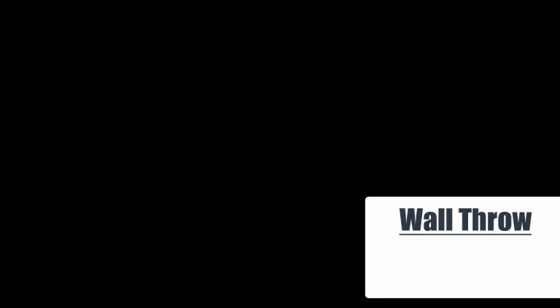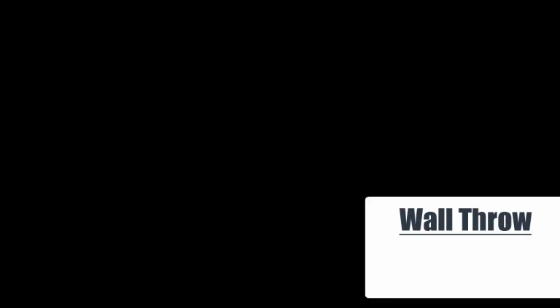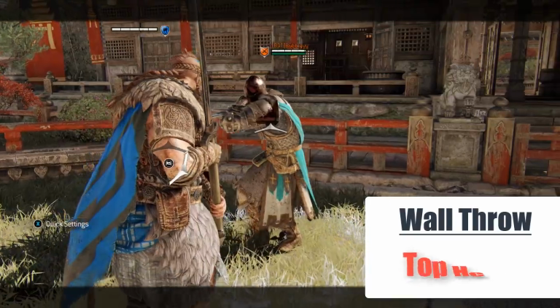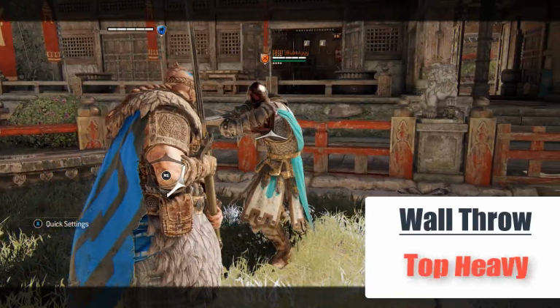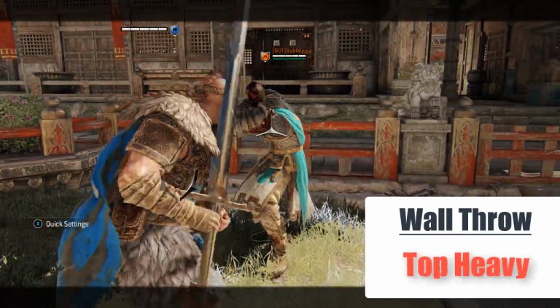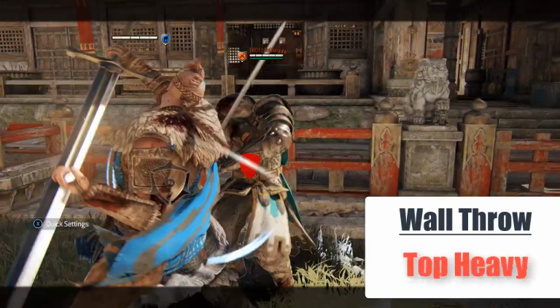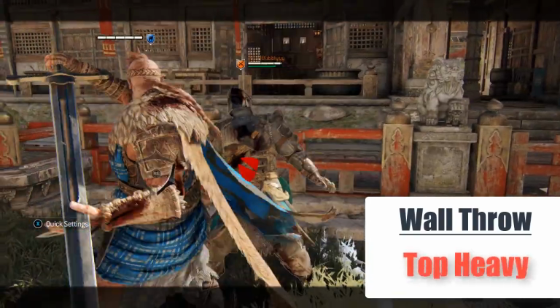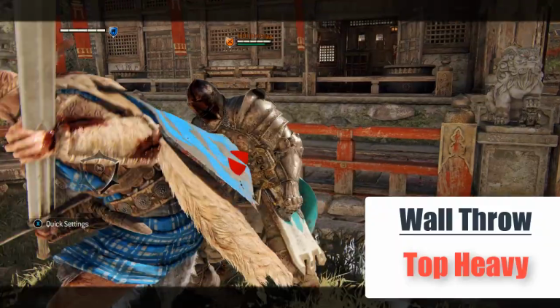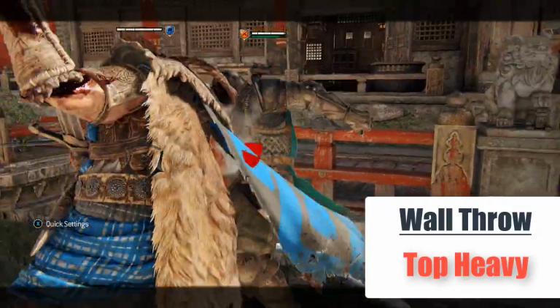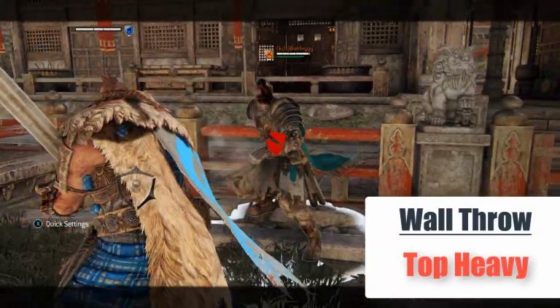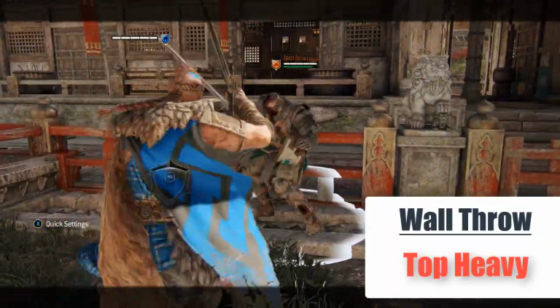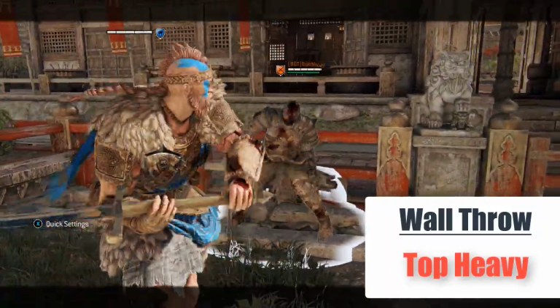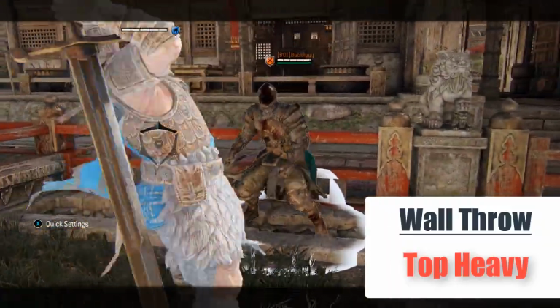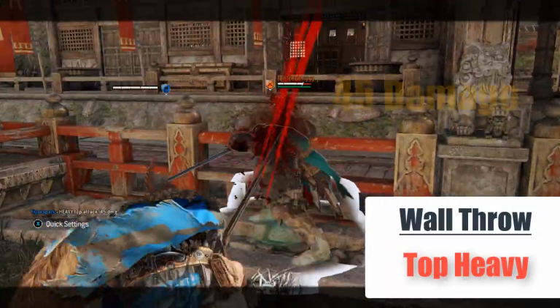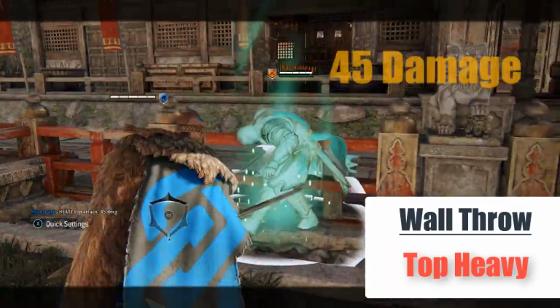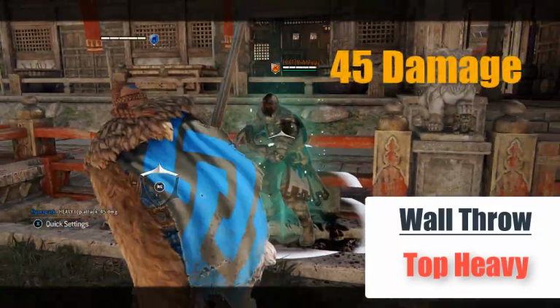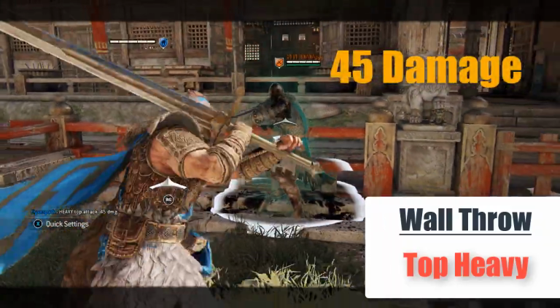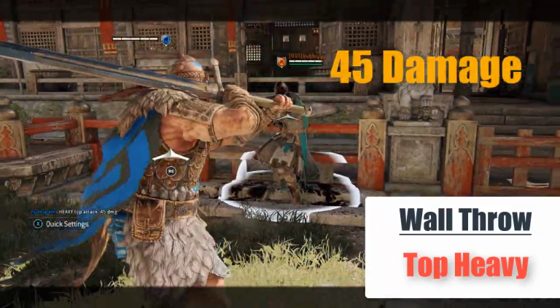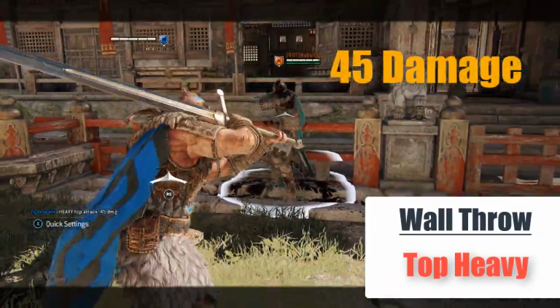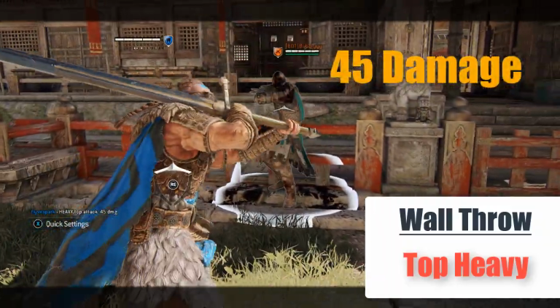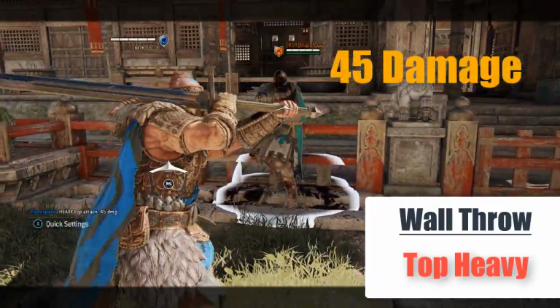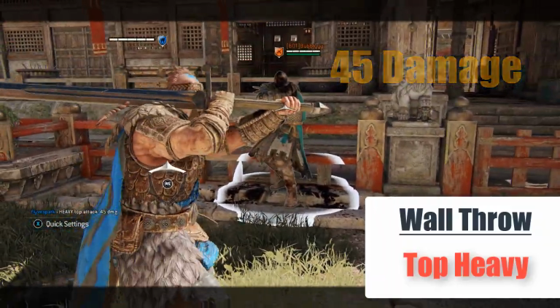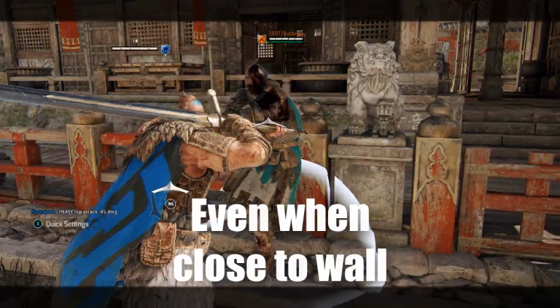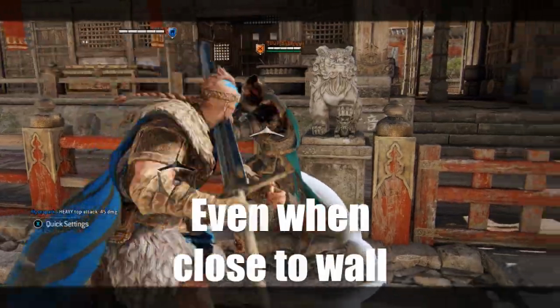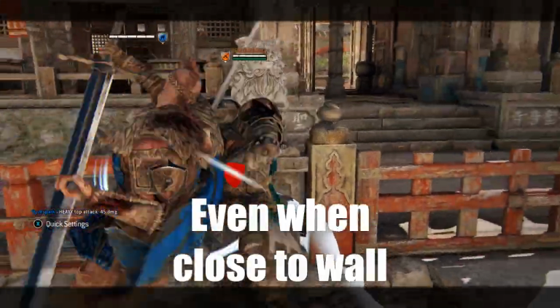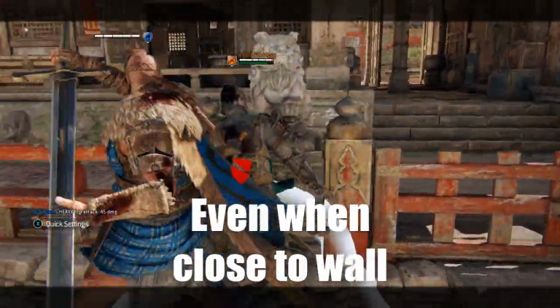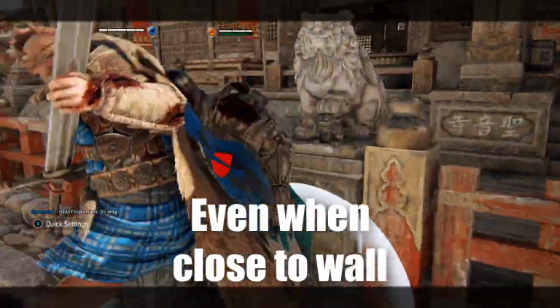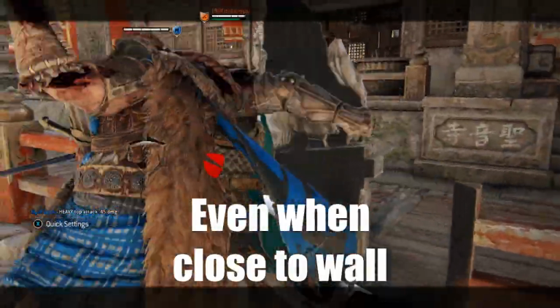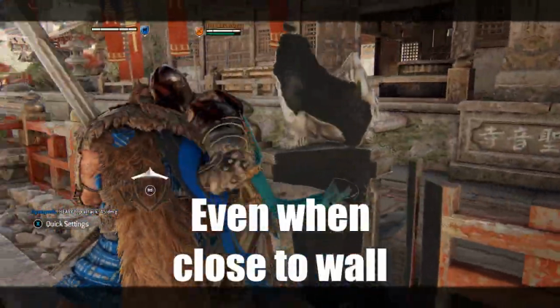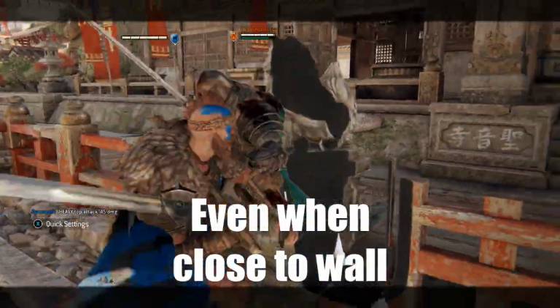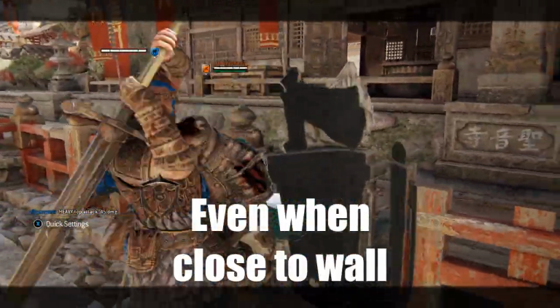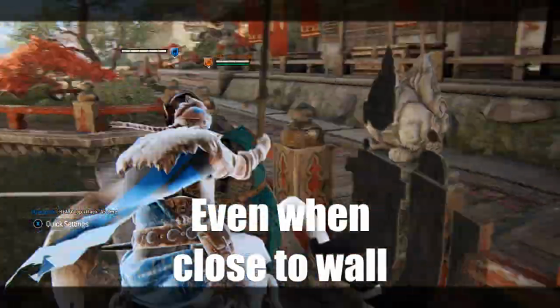A wall throw grants you a massive top heavy for an insane 45 damage, and this even works when you are close to the wall.